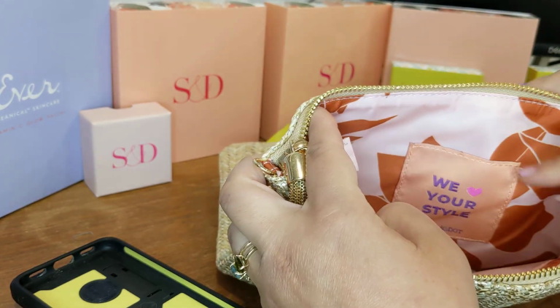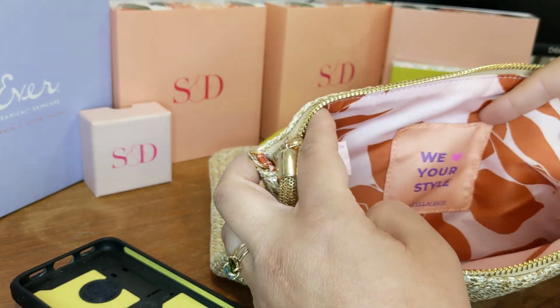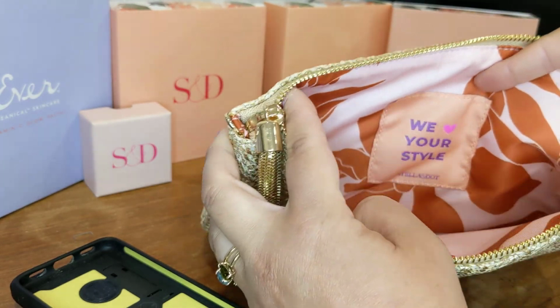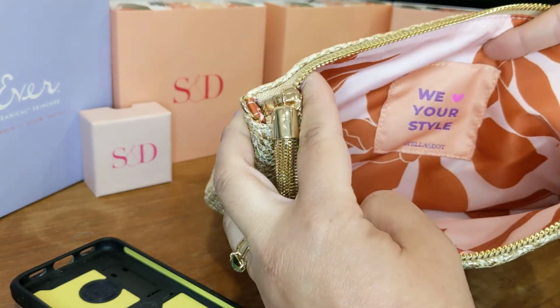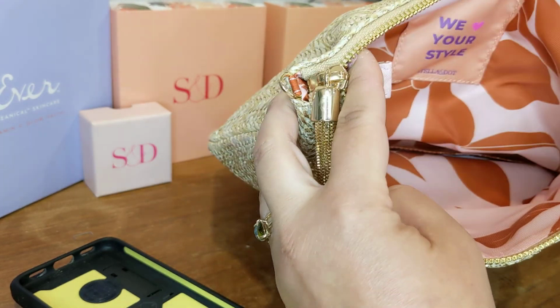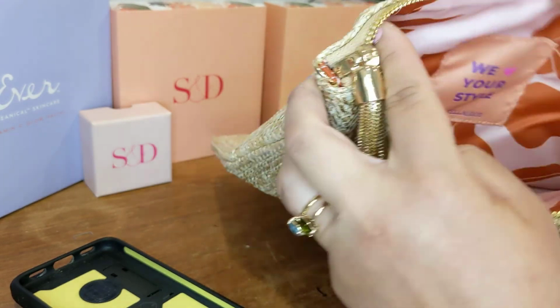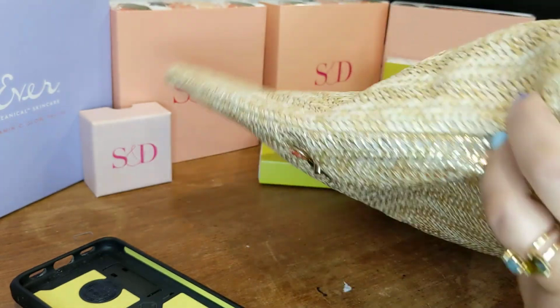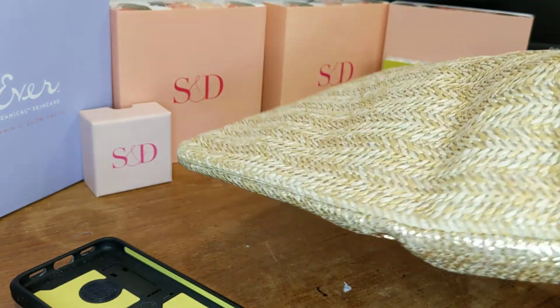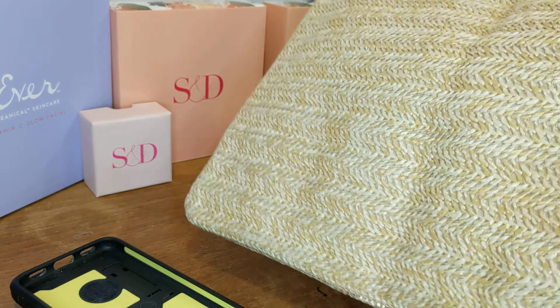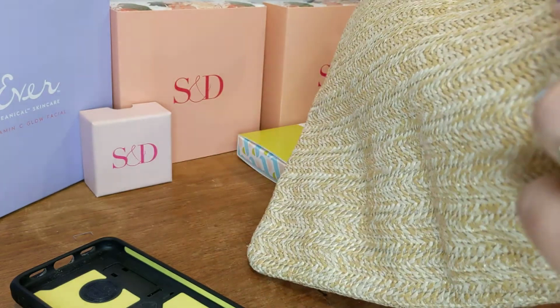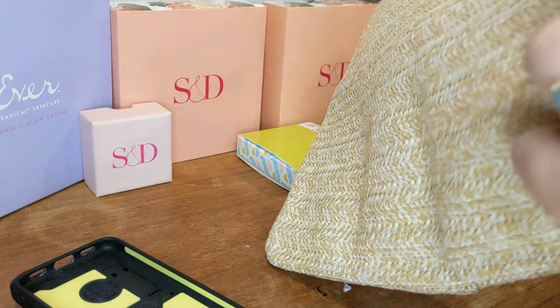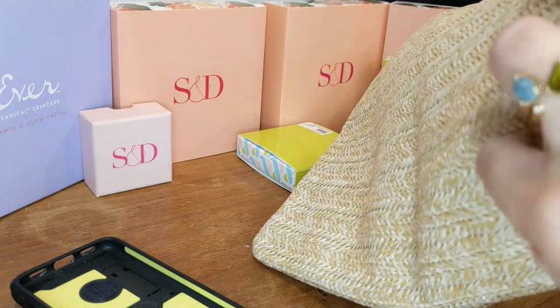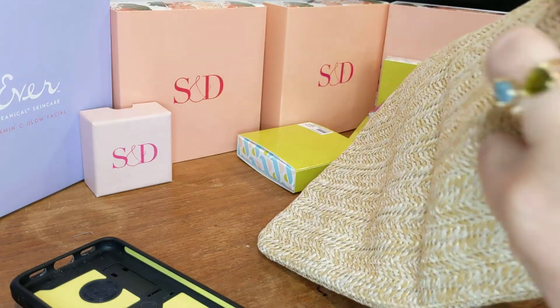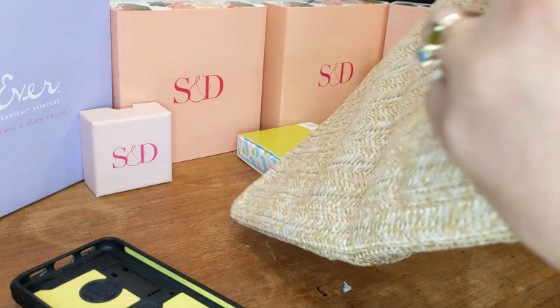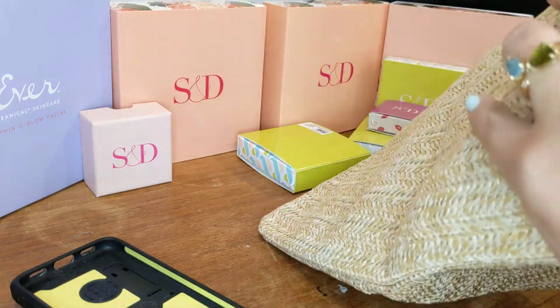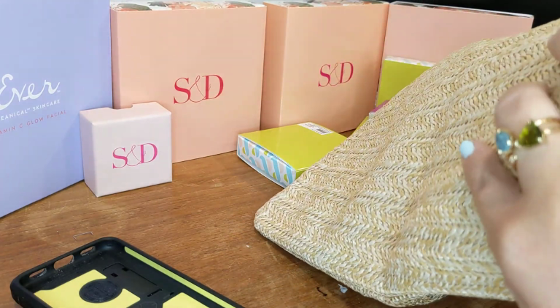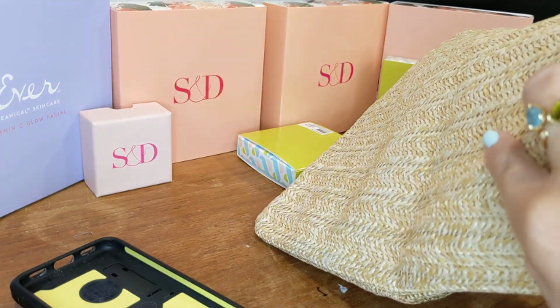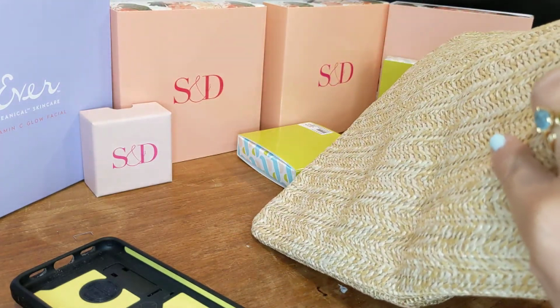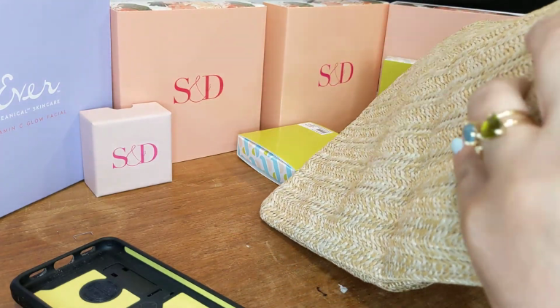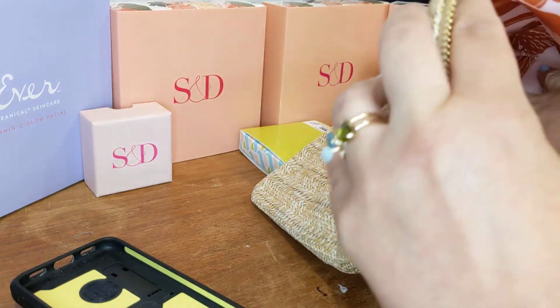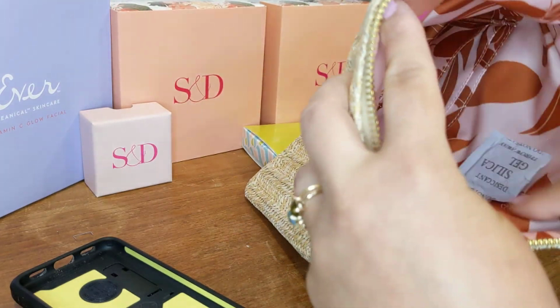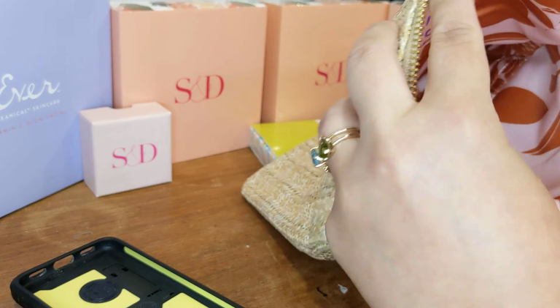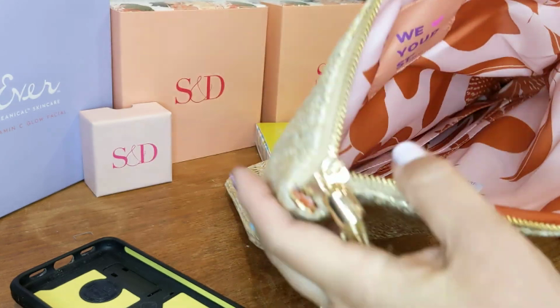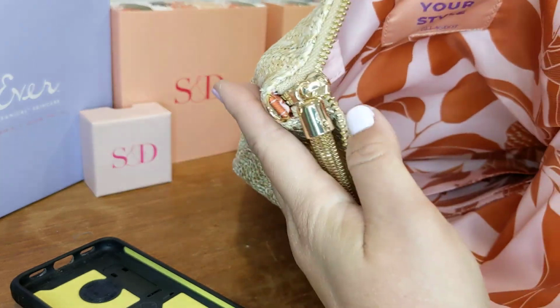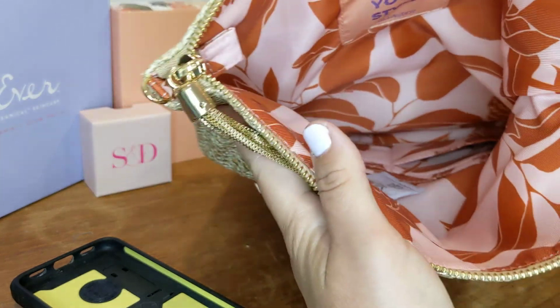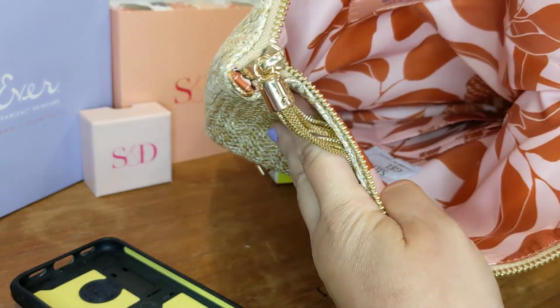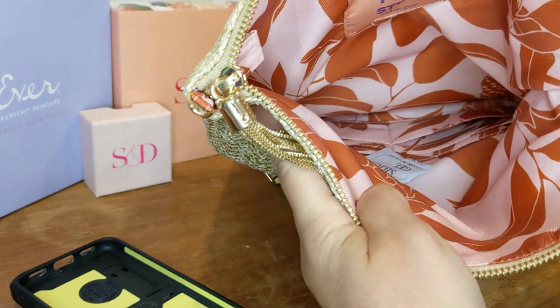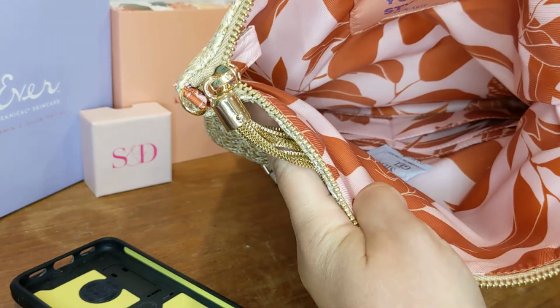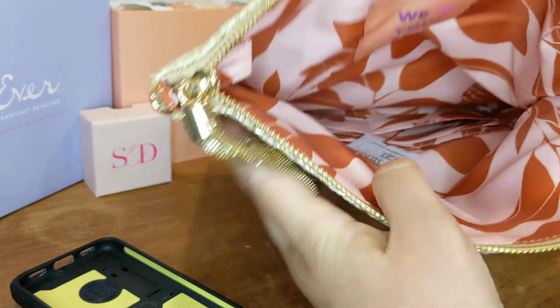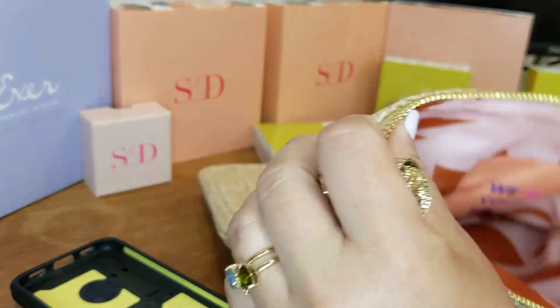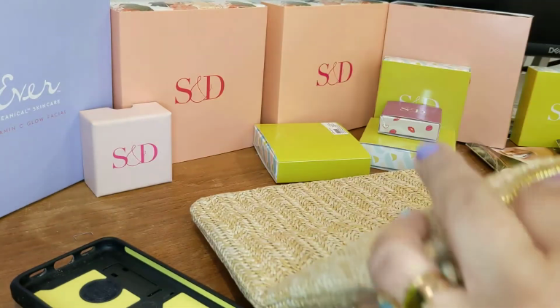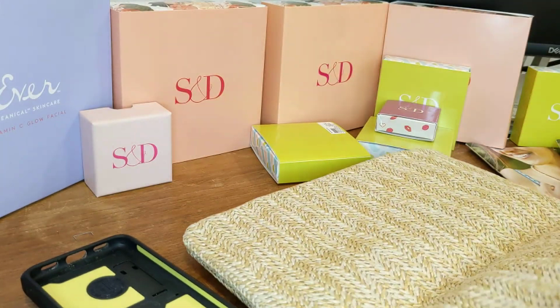This is a very expansive bag. We have one, two, three — six credit card slits in the bottom, so you can really stack that.